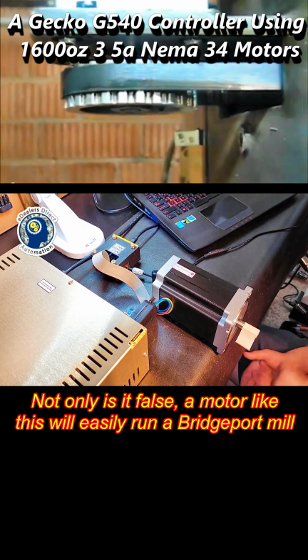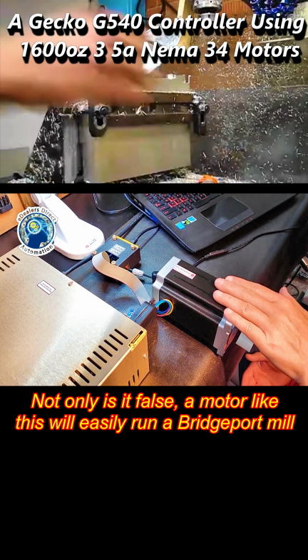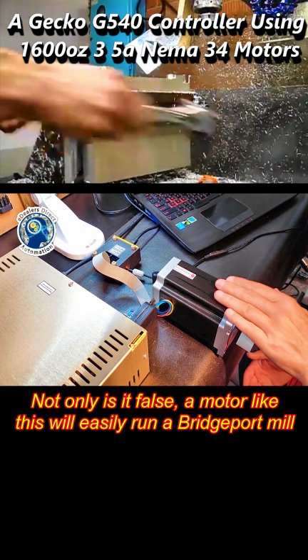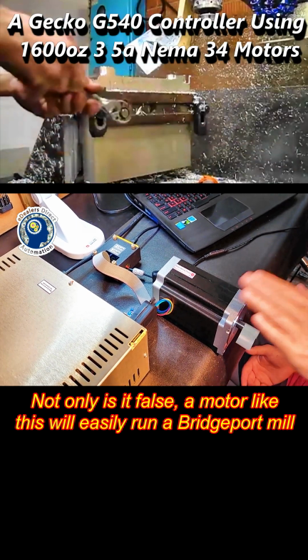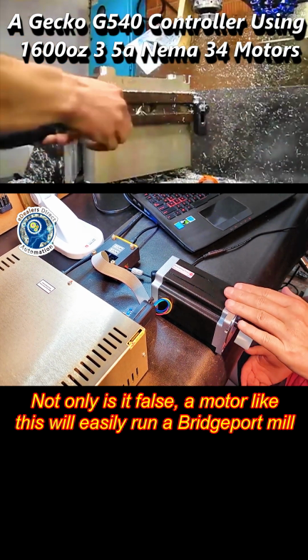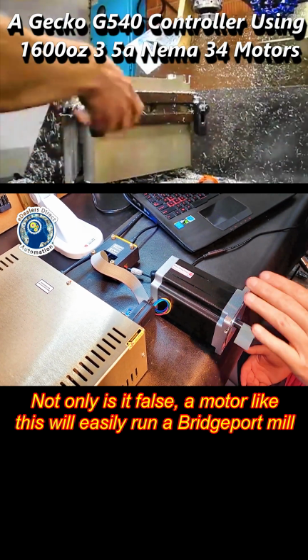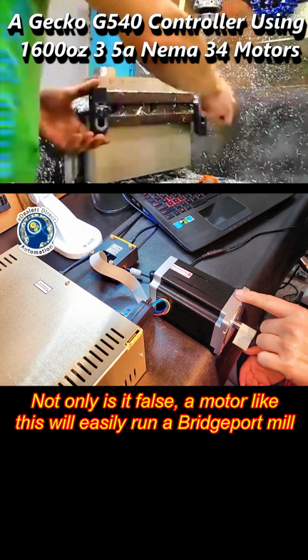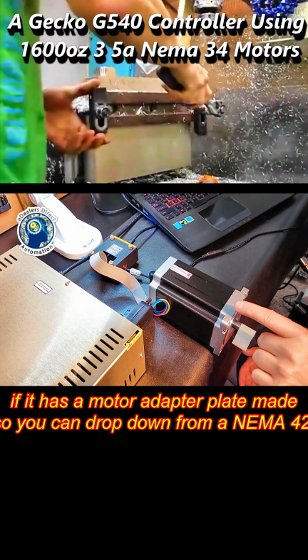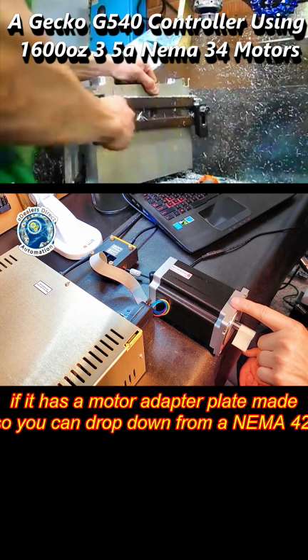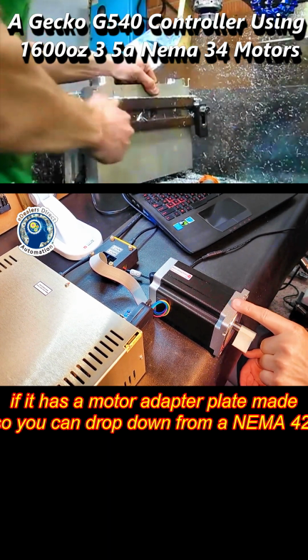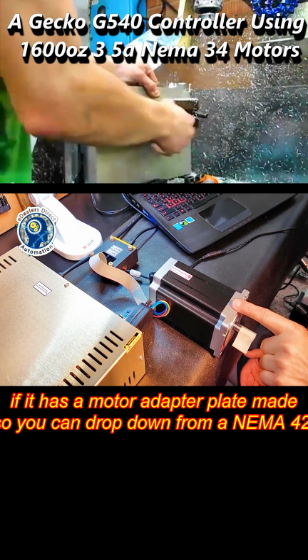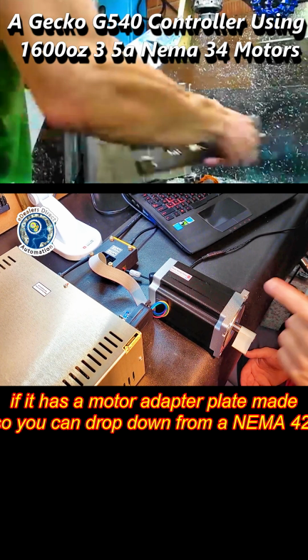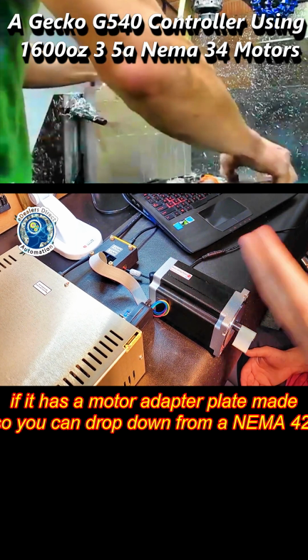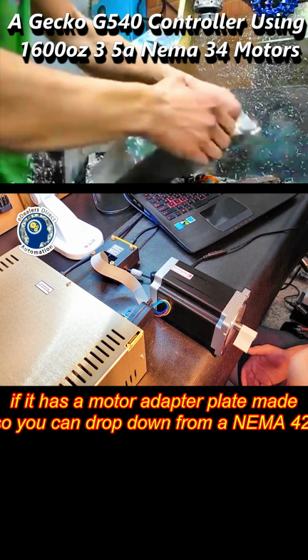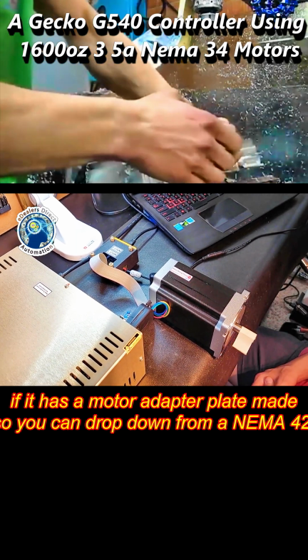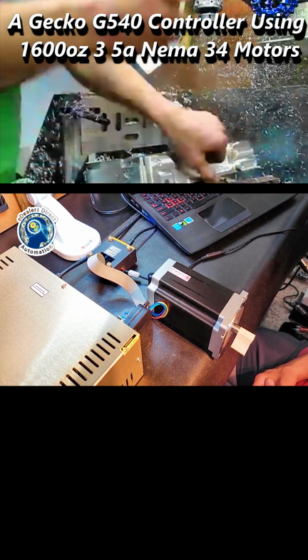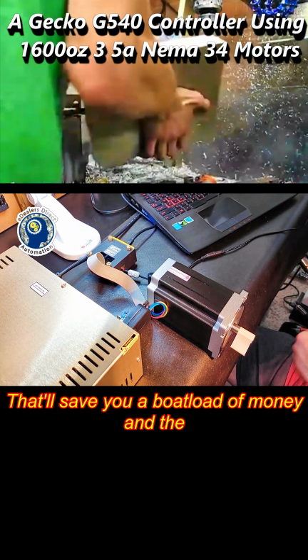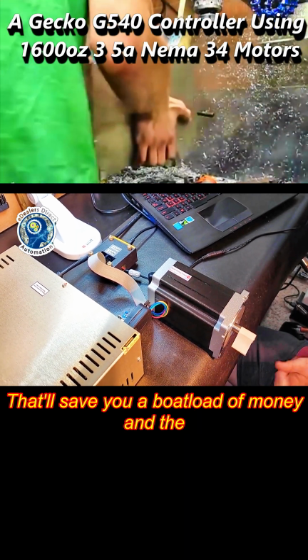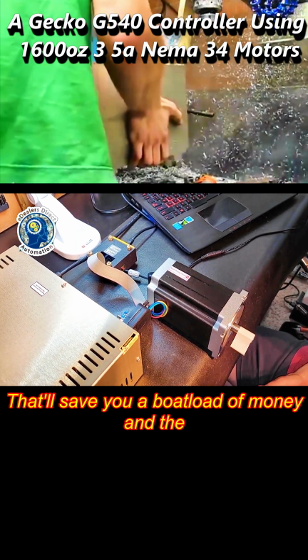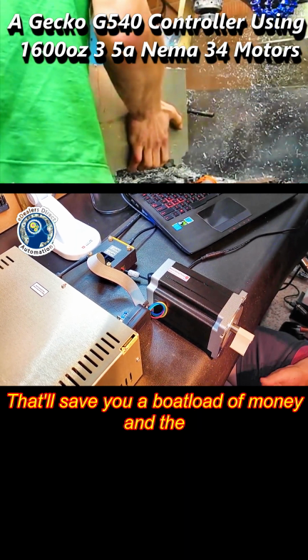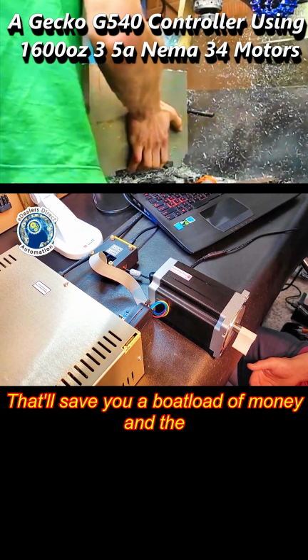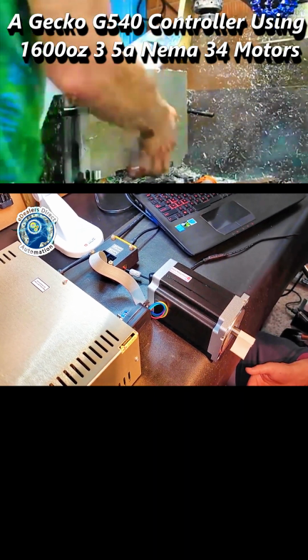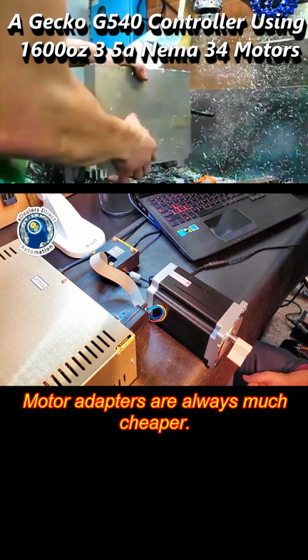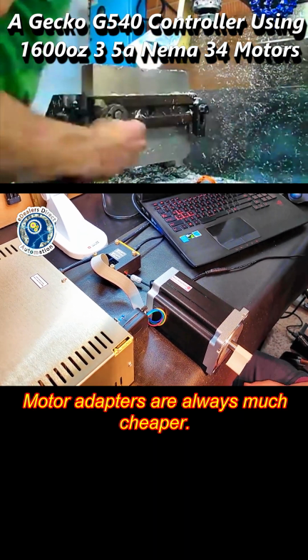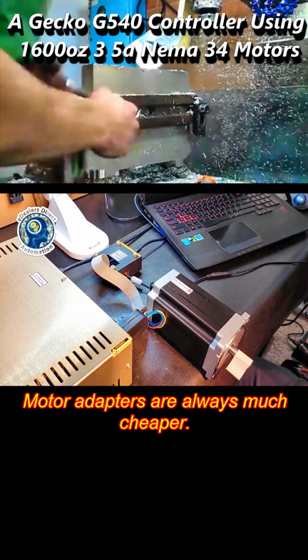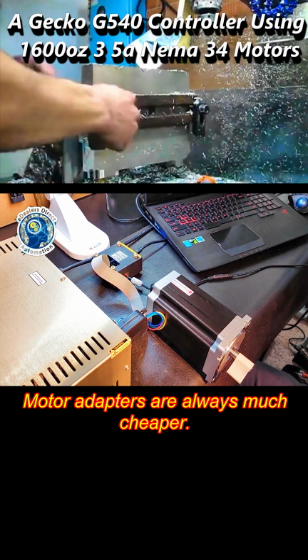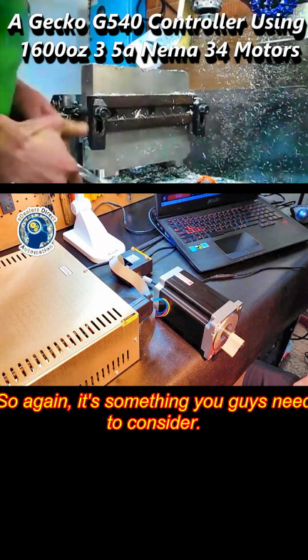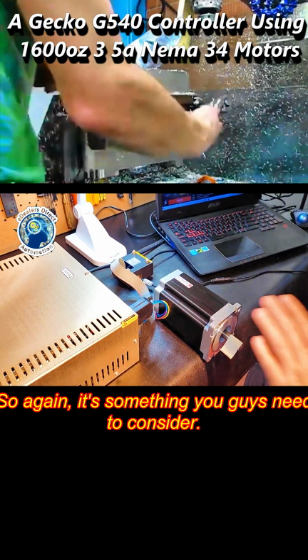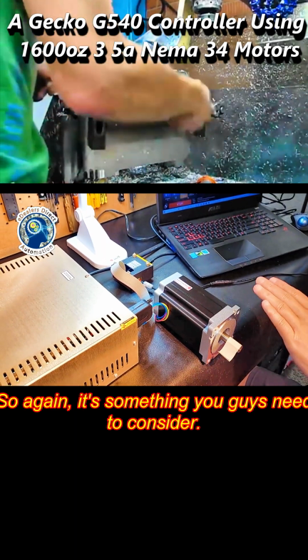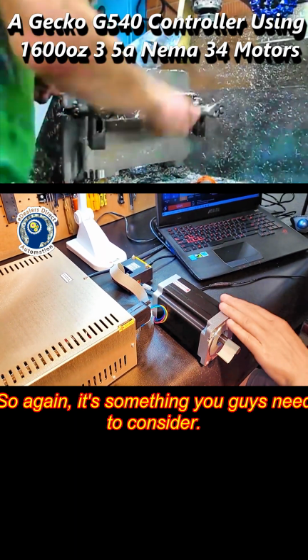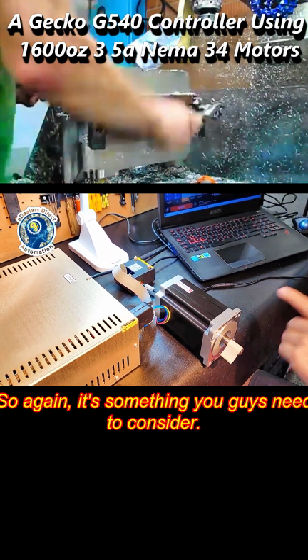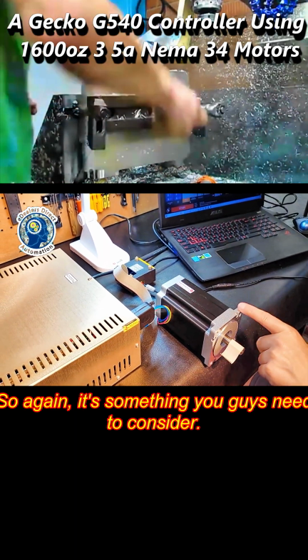Not only is it false, a motor like this will easily run a Bridgeport mill if it has a motor adapter plate made, so you can drop down from a NEMA 42. That'll save you a boatload of money, and the motor adapters are always much cheaper. So again, it's something you guys need to consider.